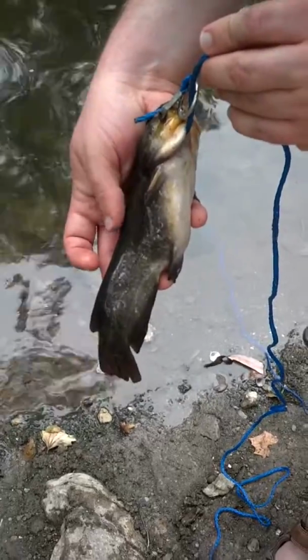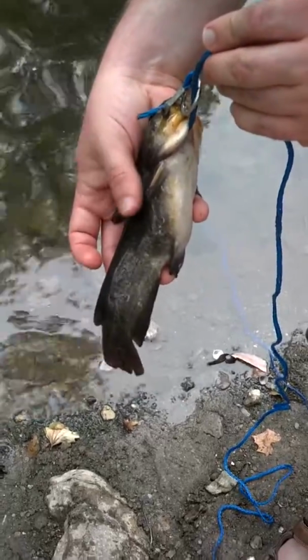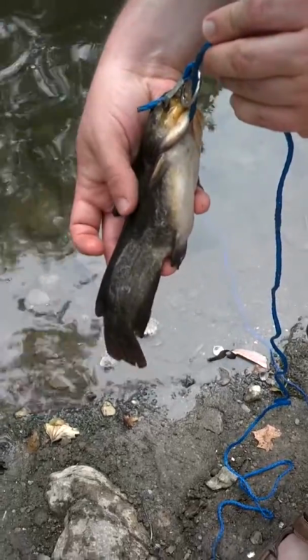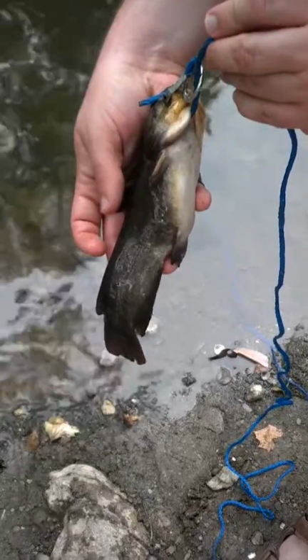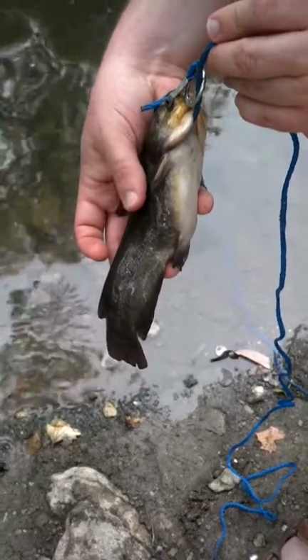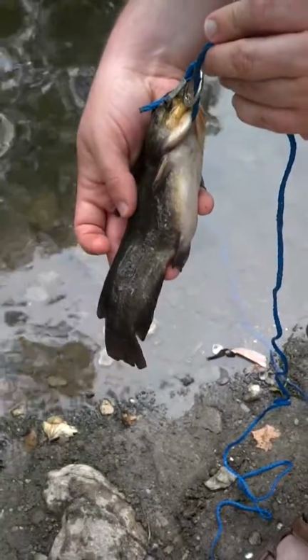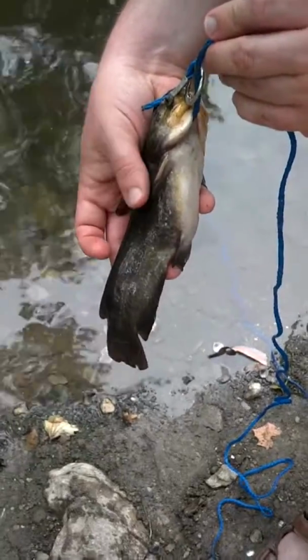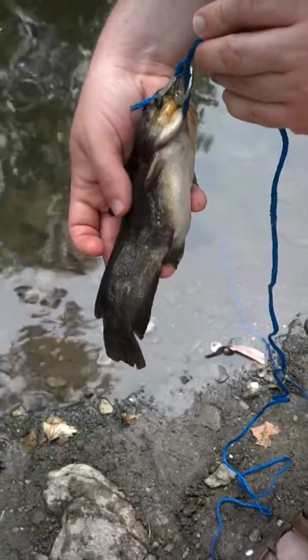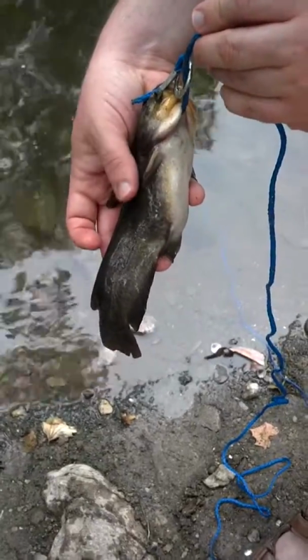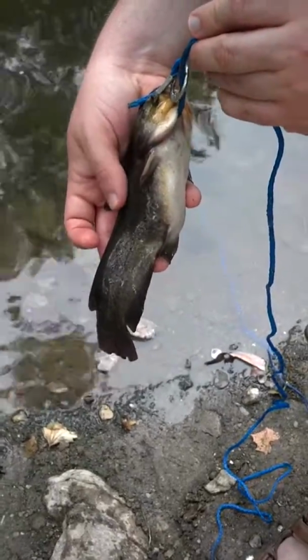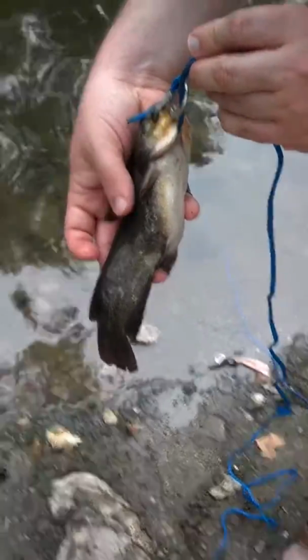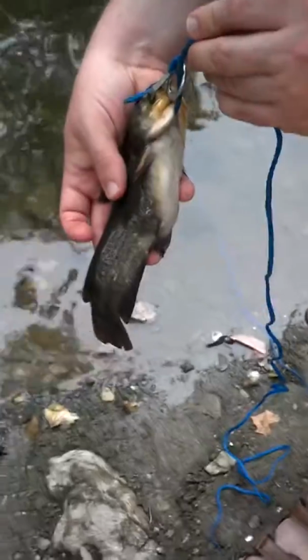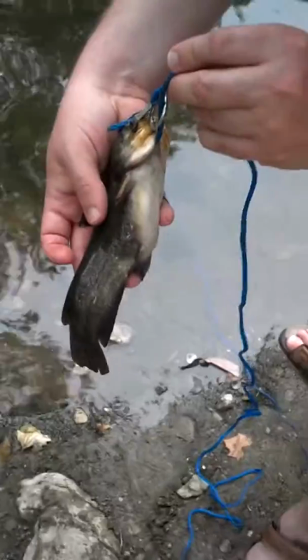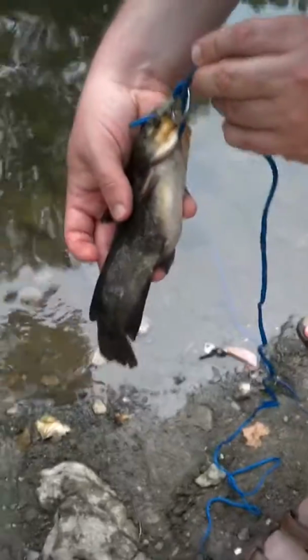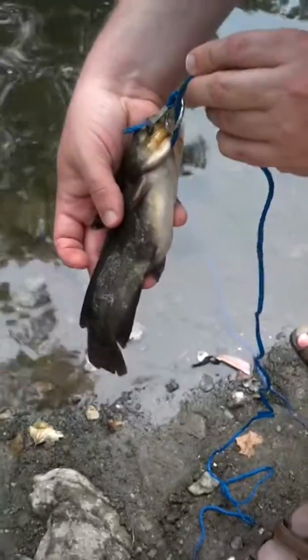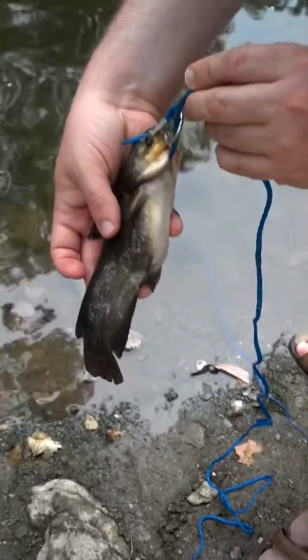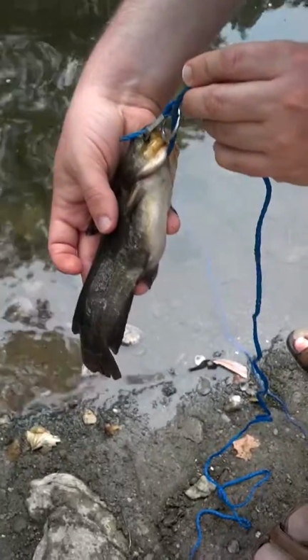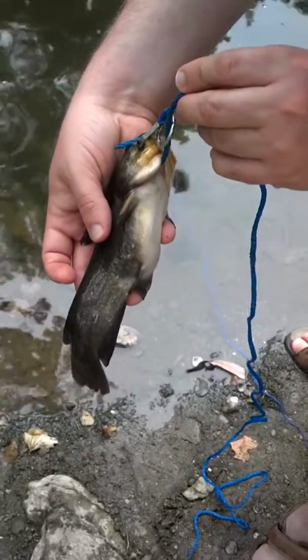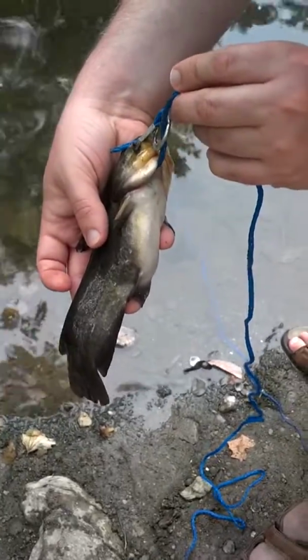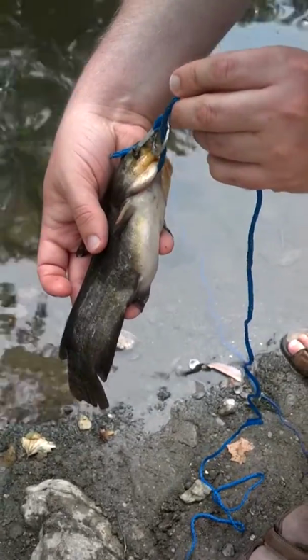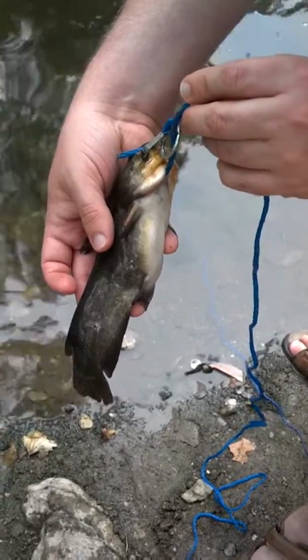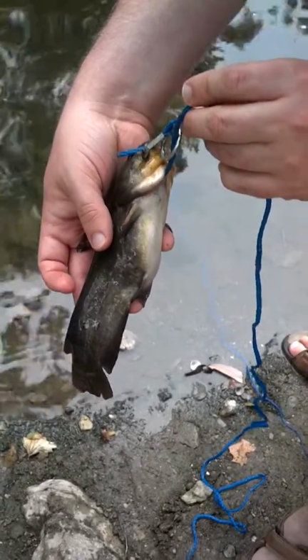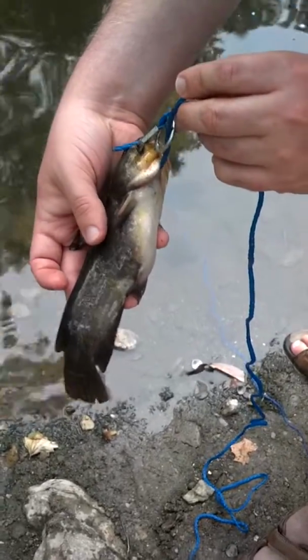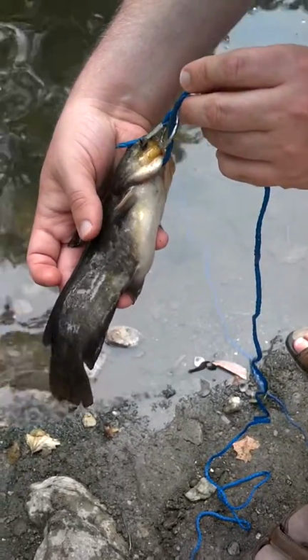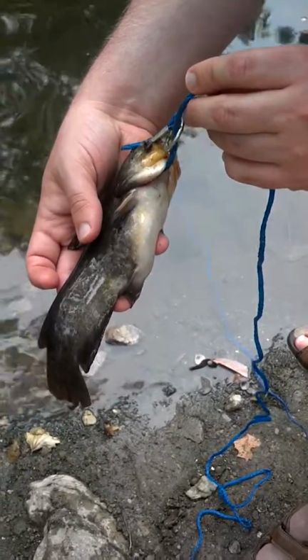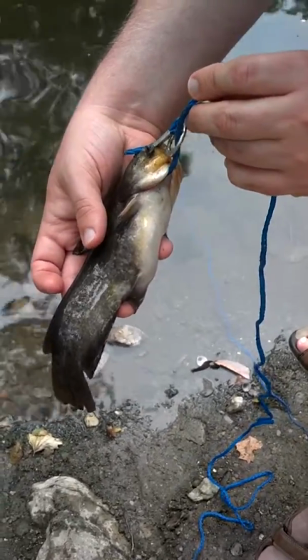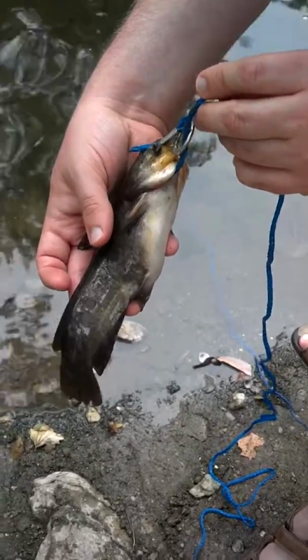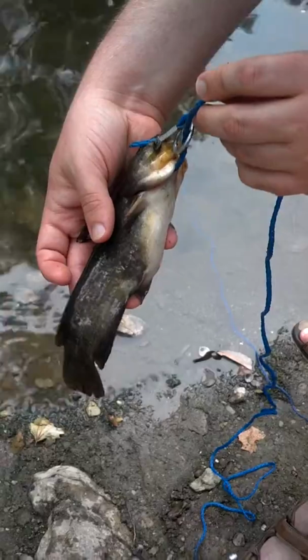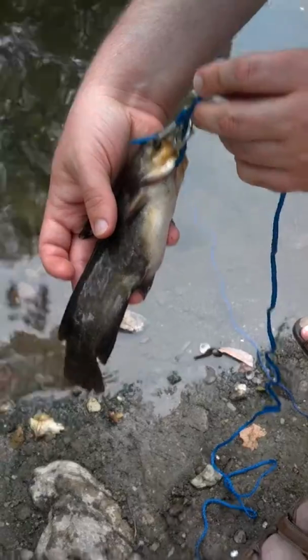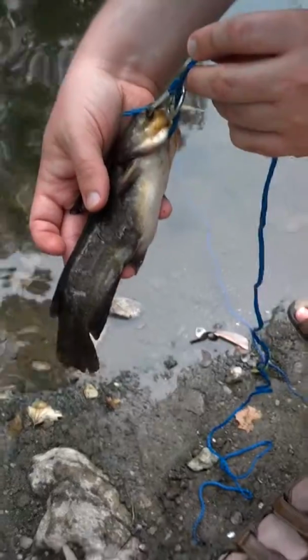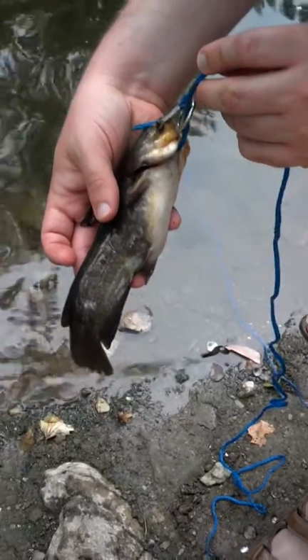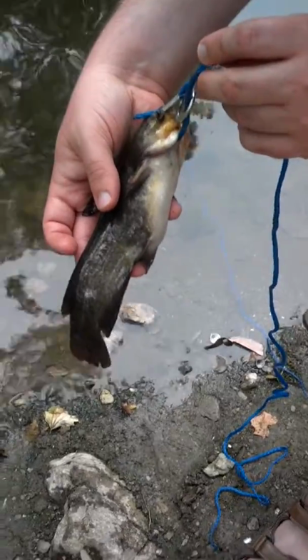This is the first chance Angie's gotten to see a catfish. I finally was able to get one for her. Just put him on a little stringer. So that is what a small baby channel cat looks like.